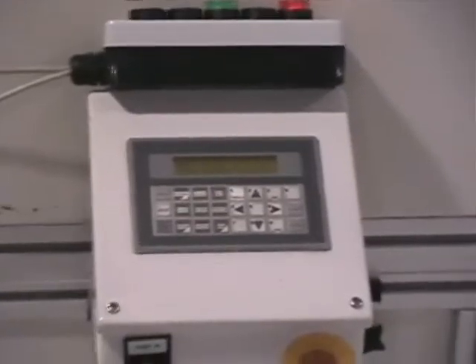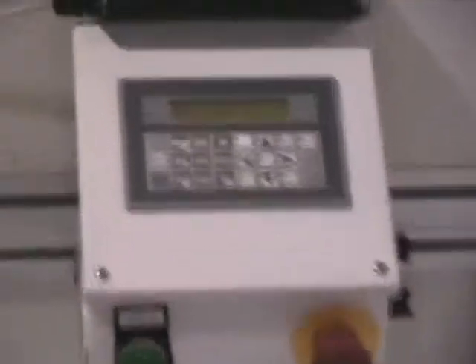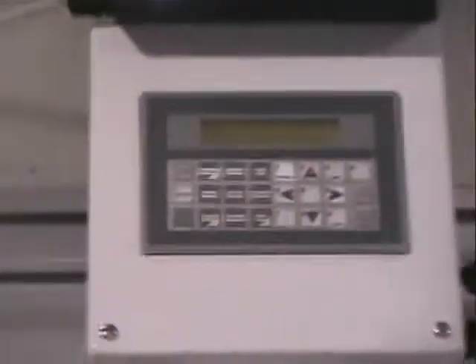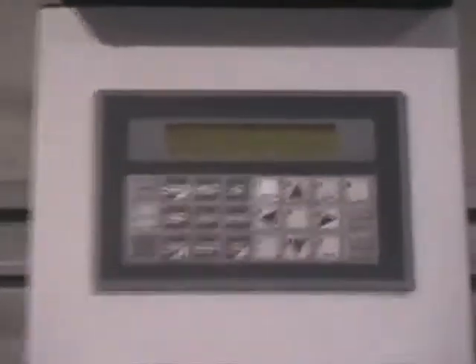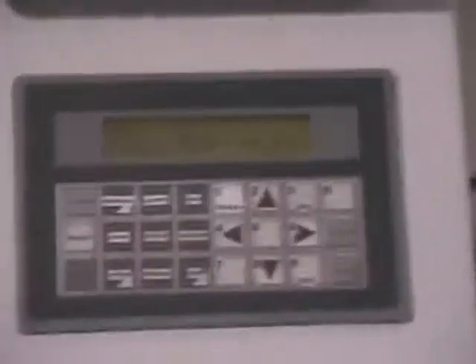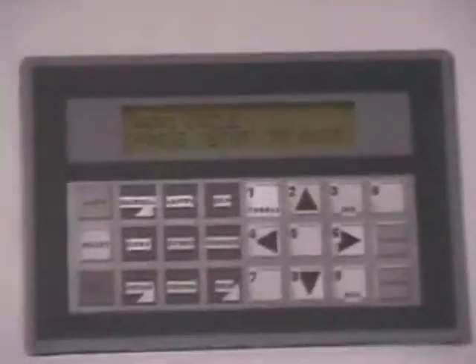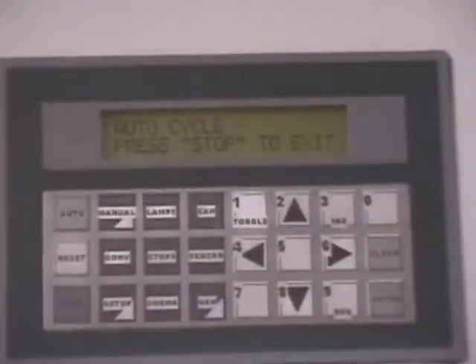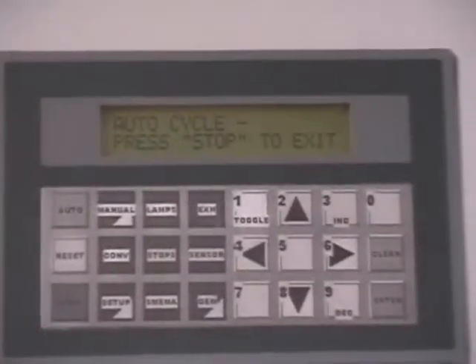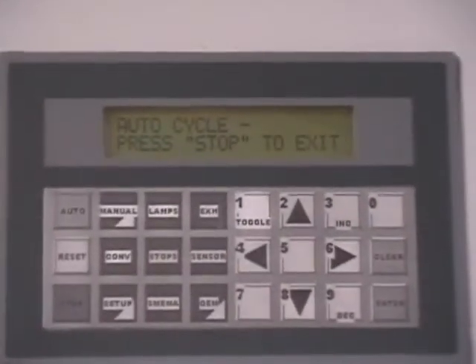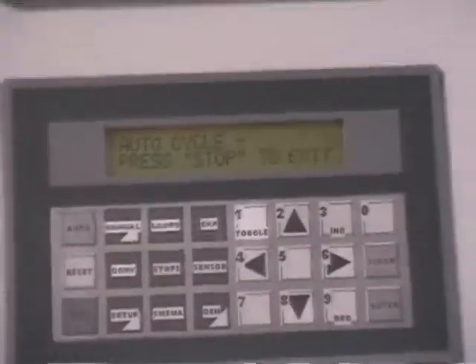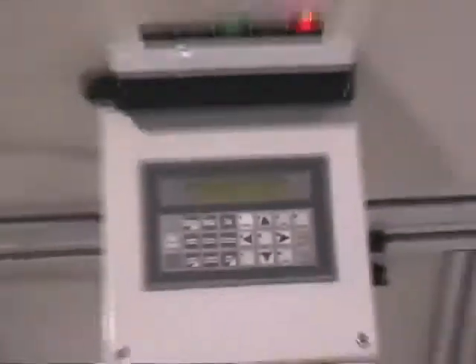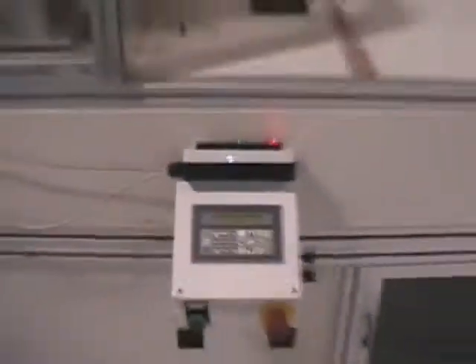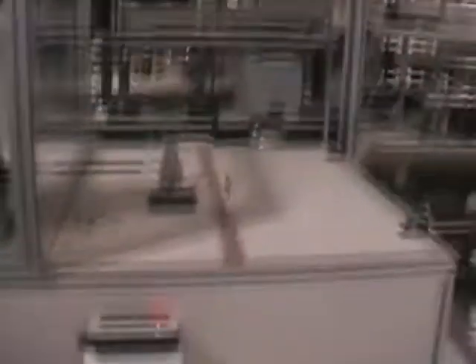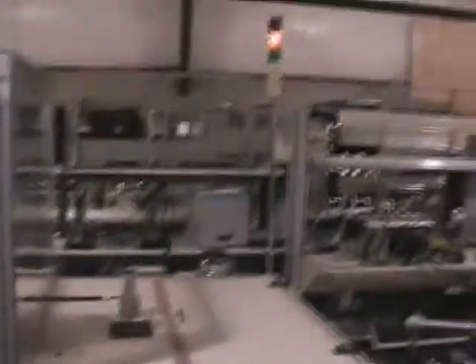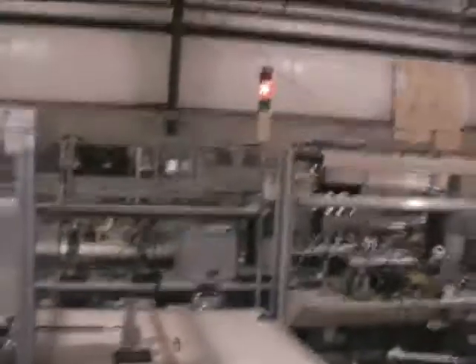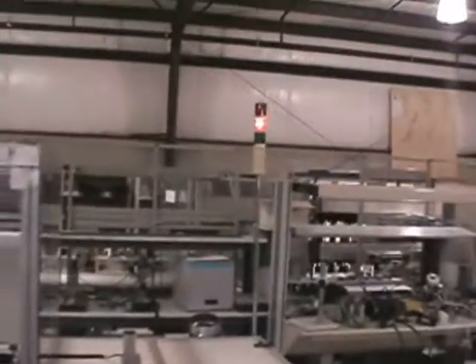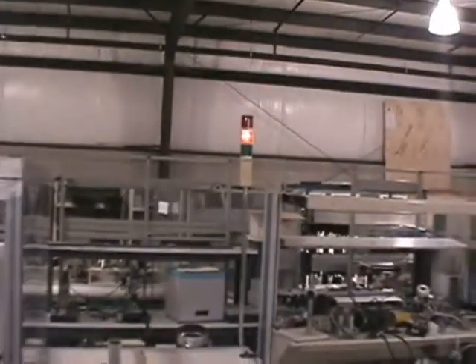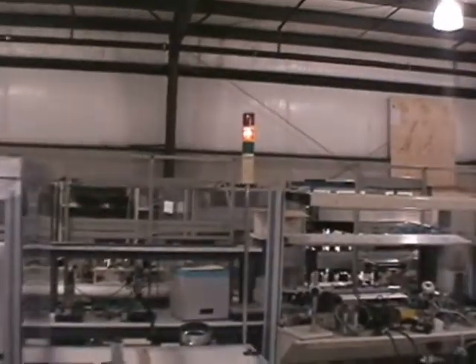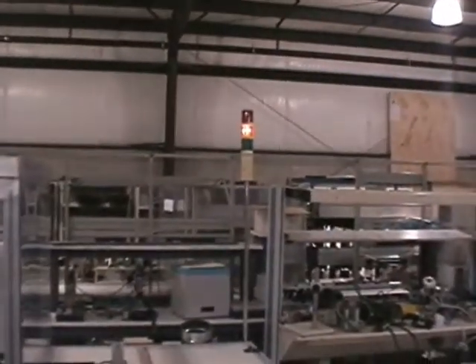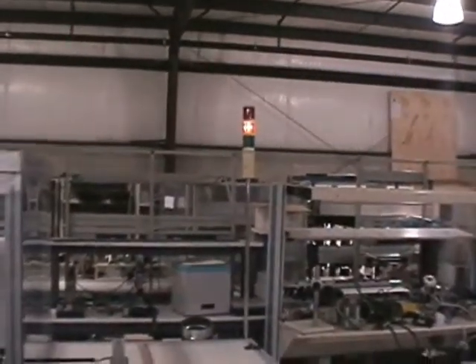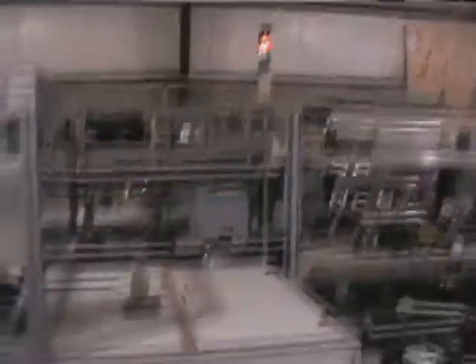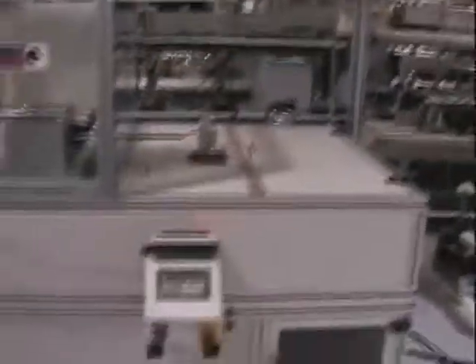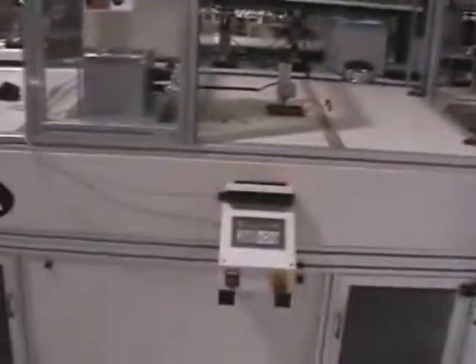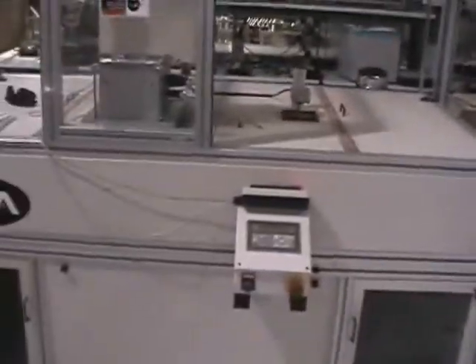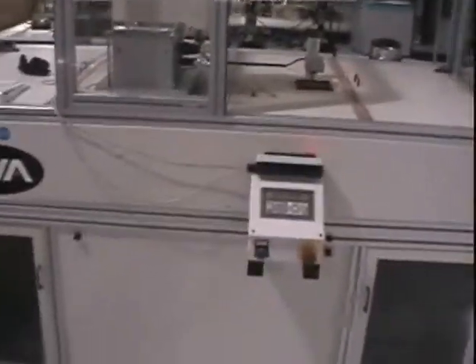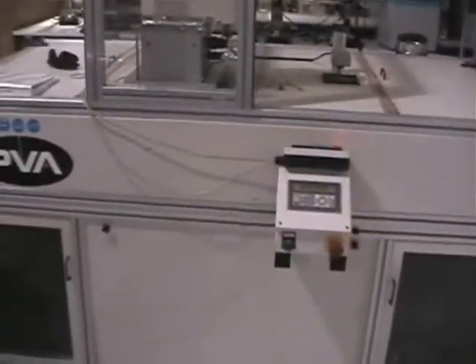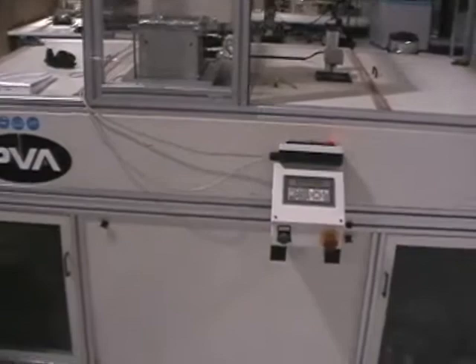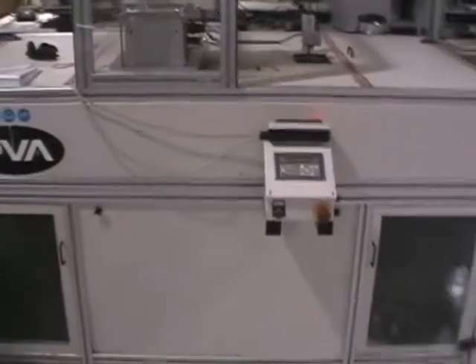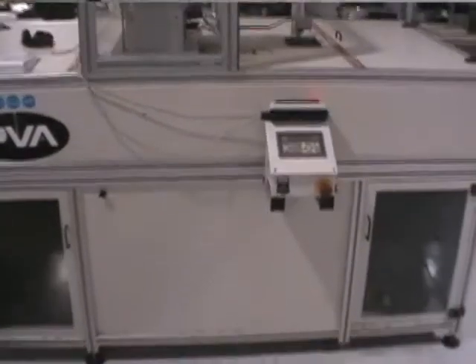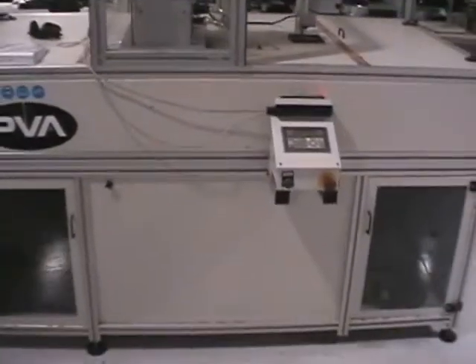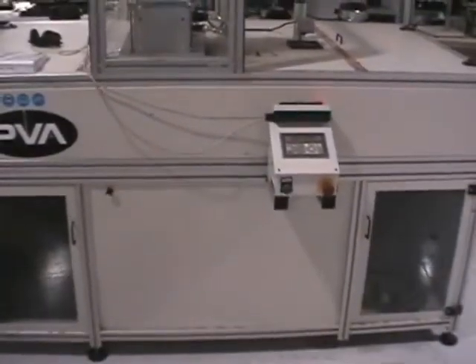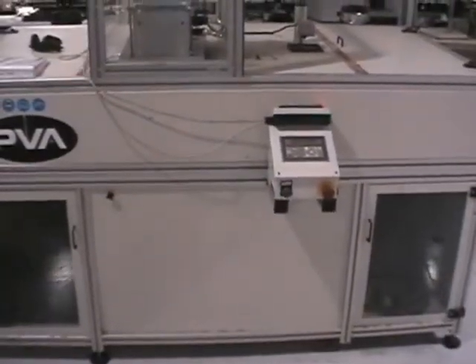There's the control pad here, just to give you a close up. And it is in weight mode. That's it — let us know if you have any questions. Thank you very much.